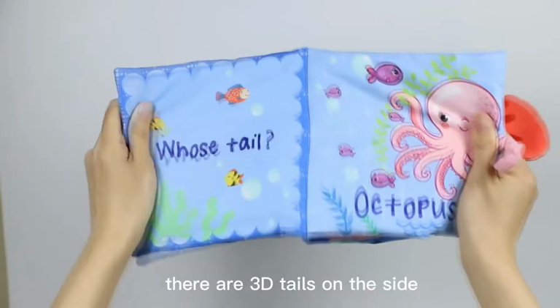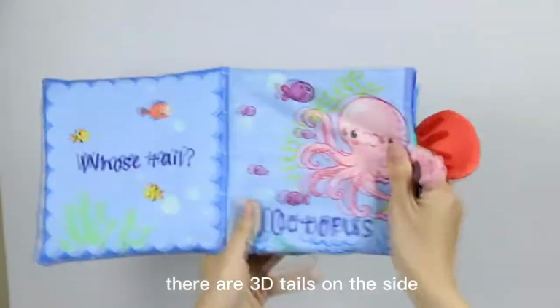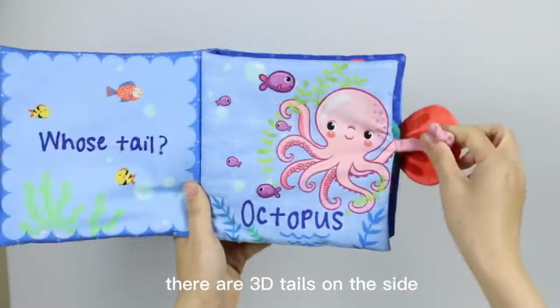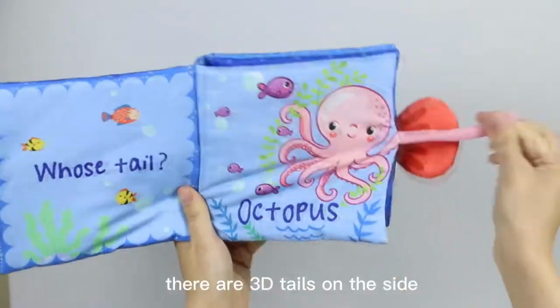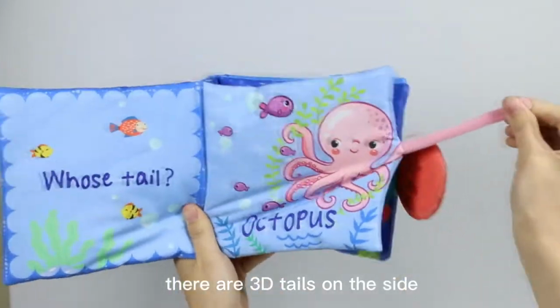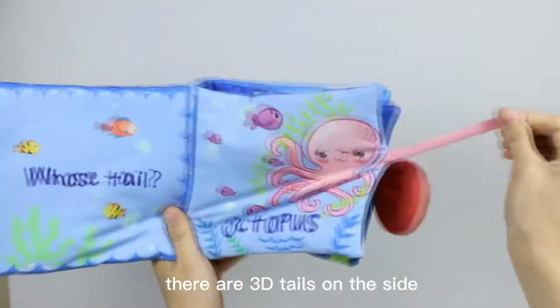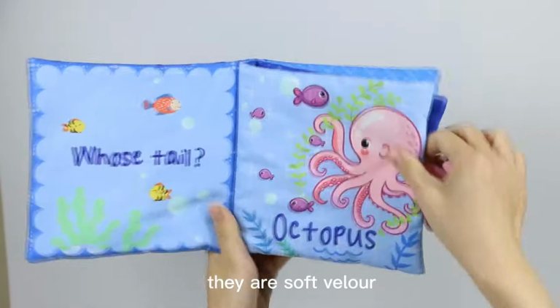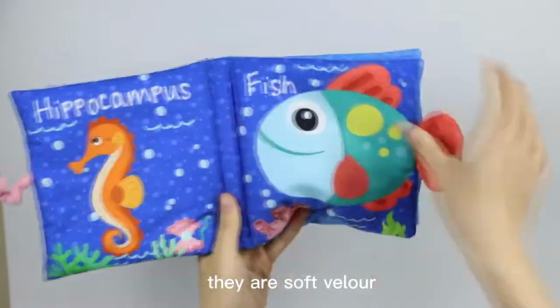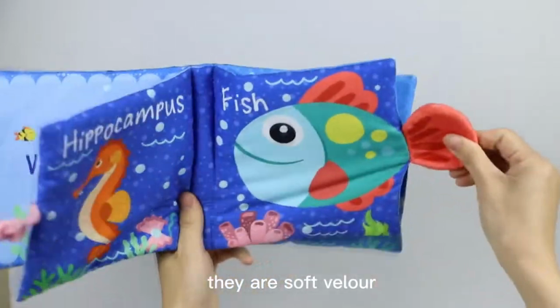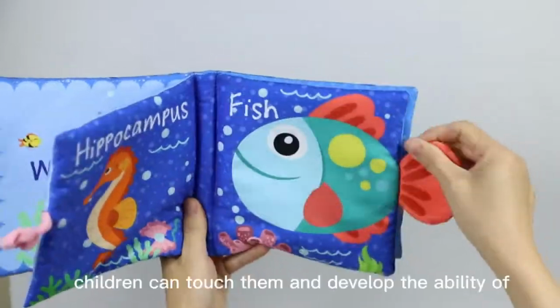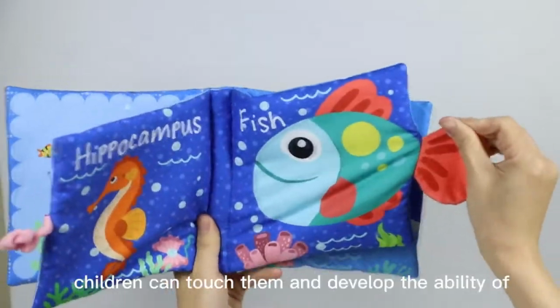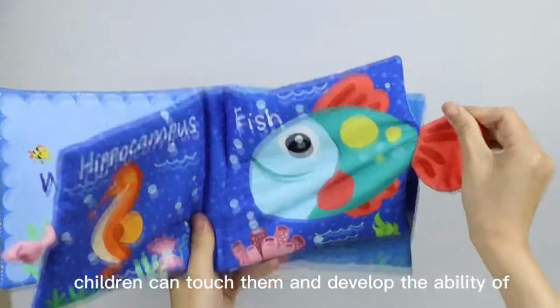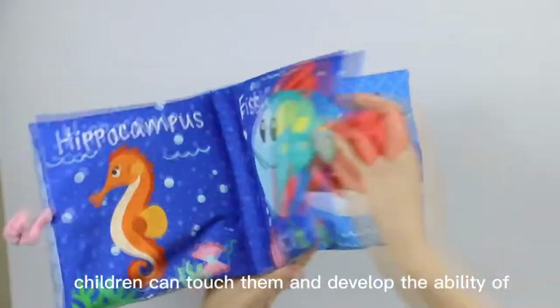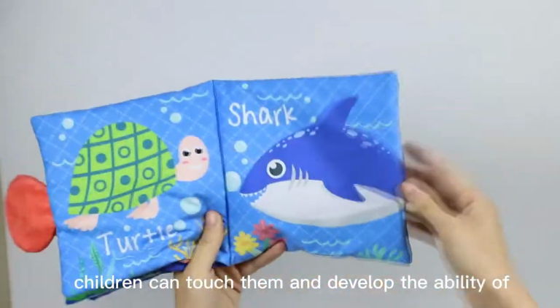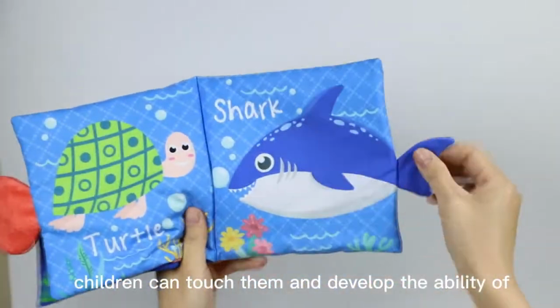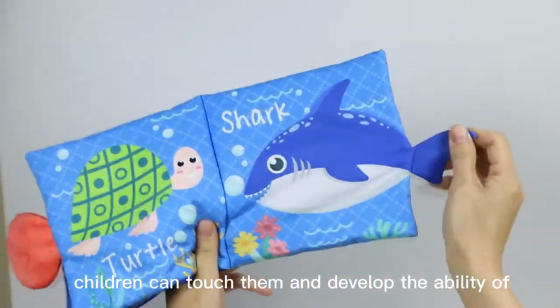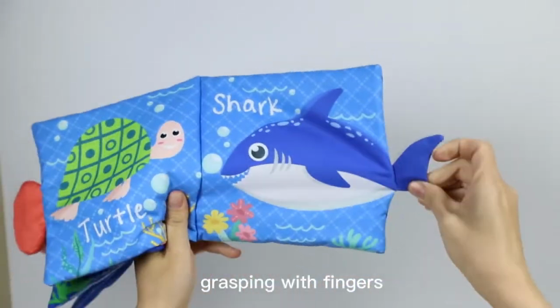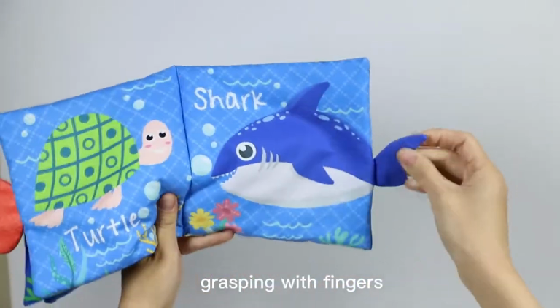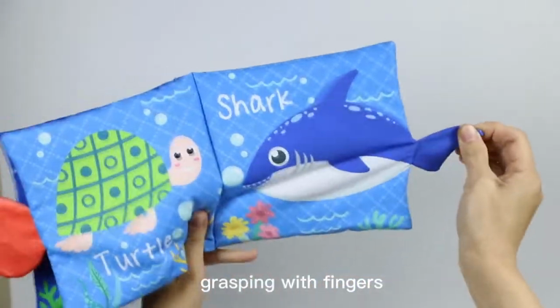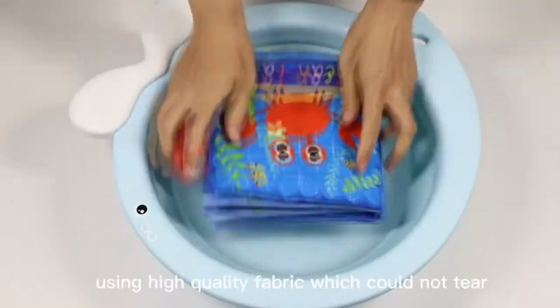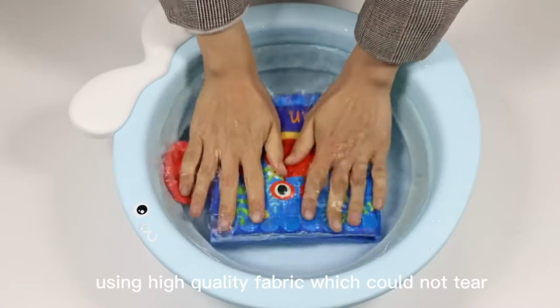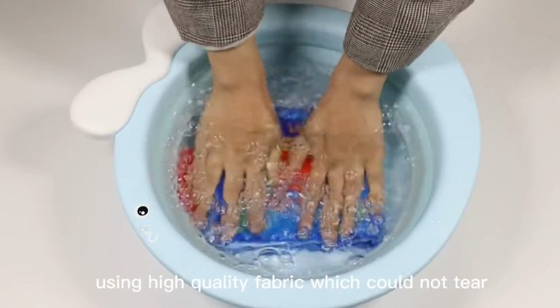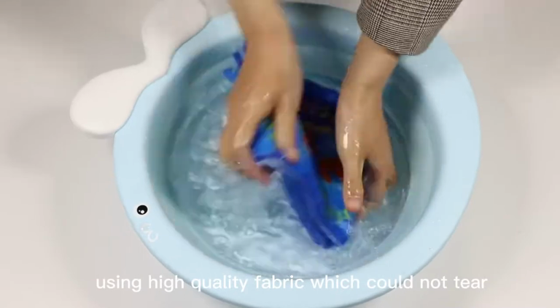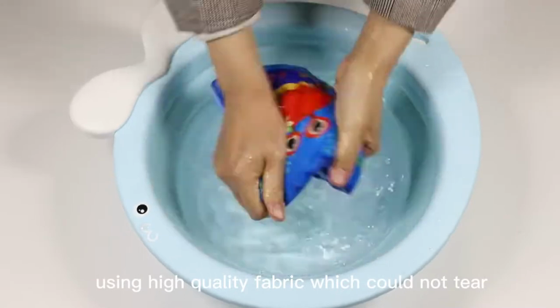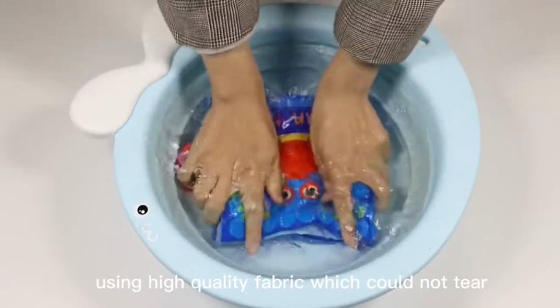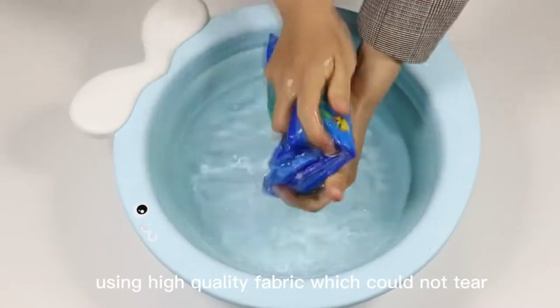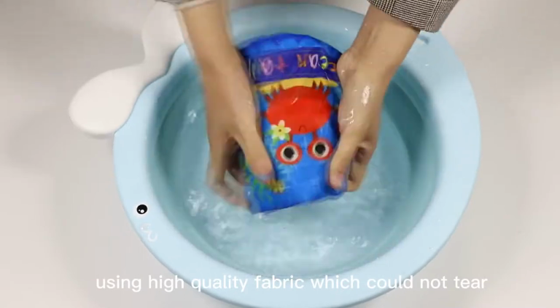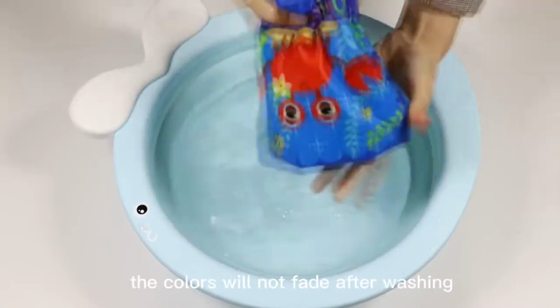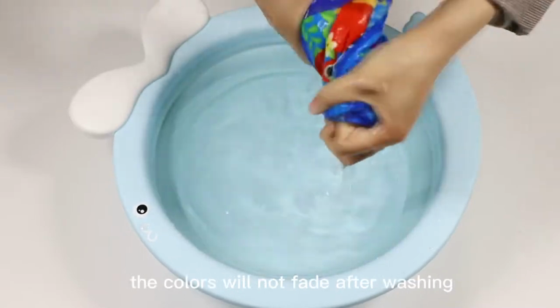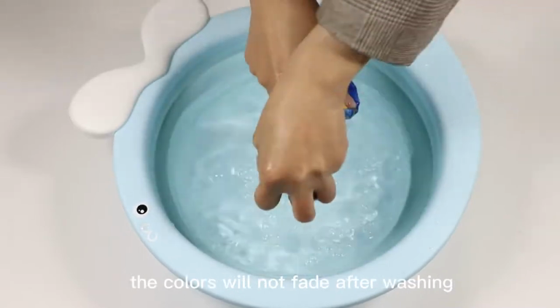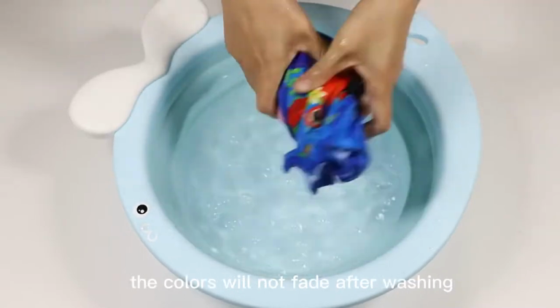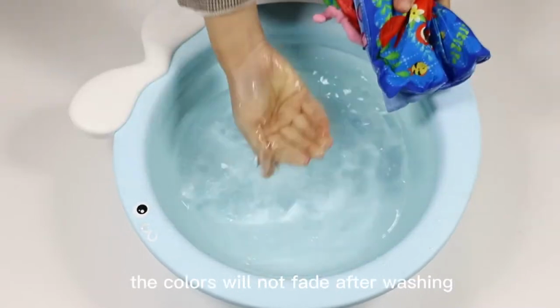There are three details on the side. They are soft velour — children can touch them and develop the ability of grasping with fingers. Using high quality fabric, which could not tear. The colors will not fade after washing.